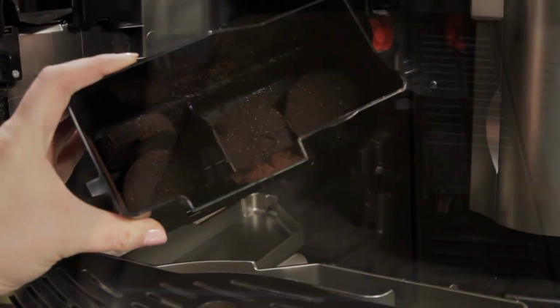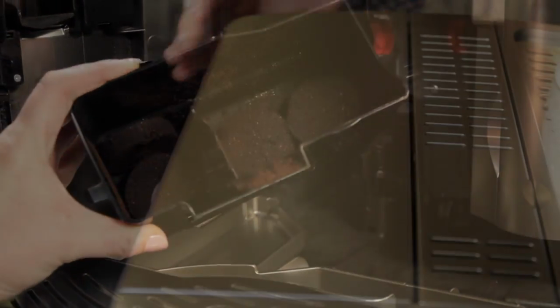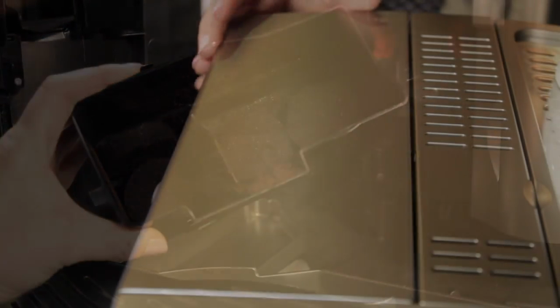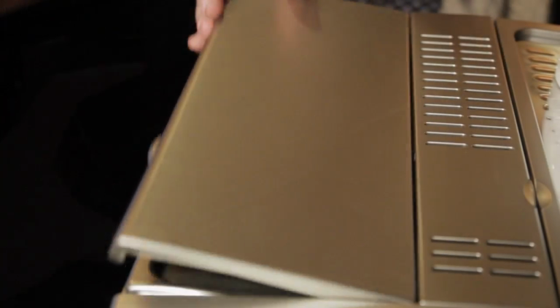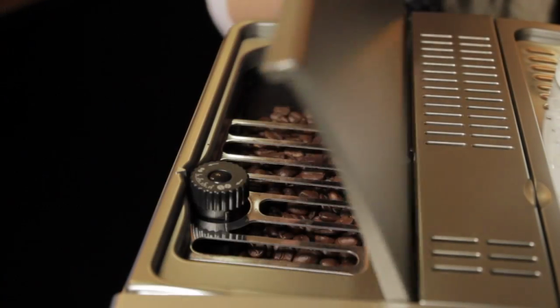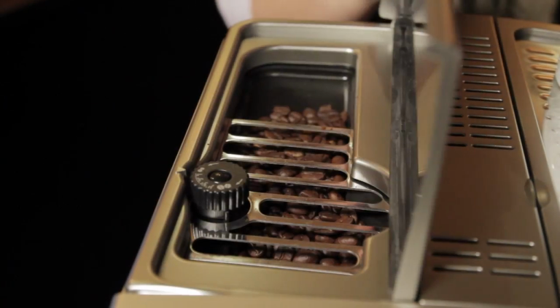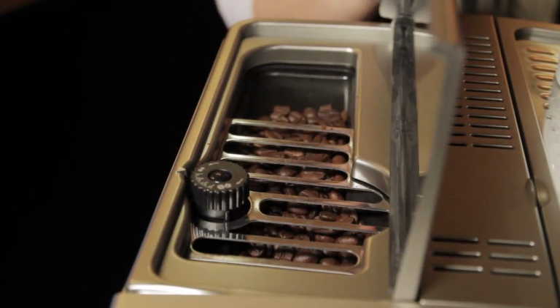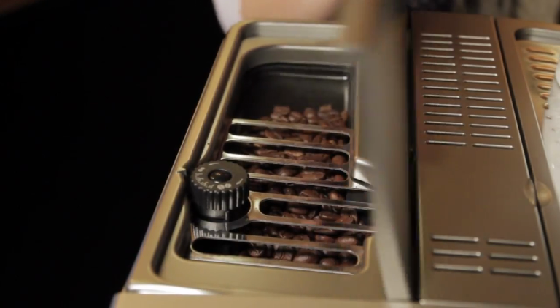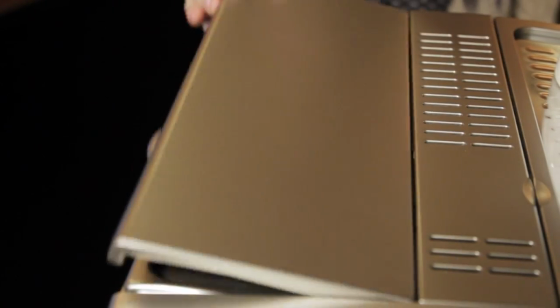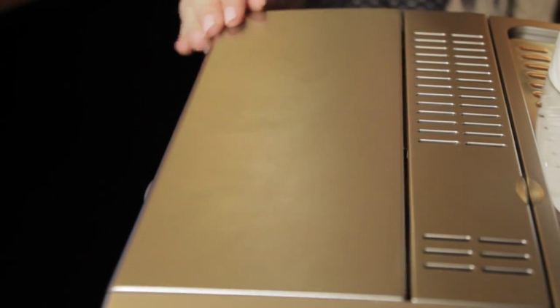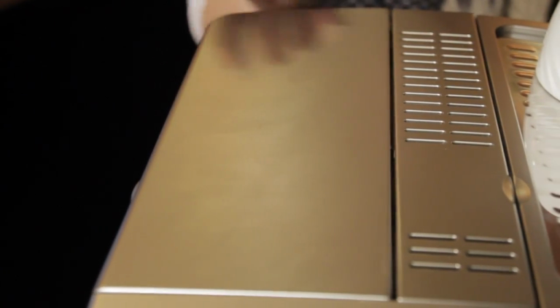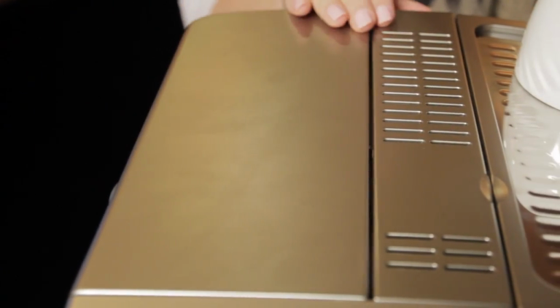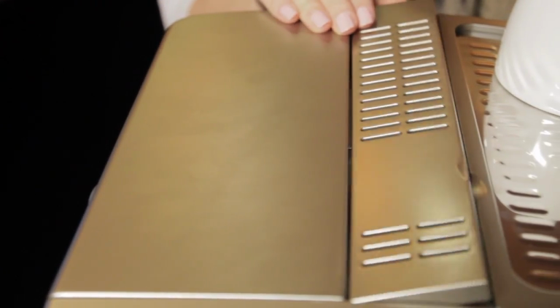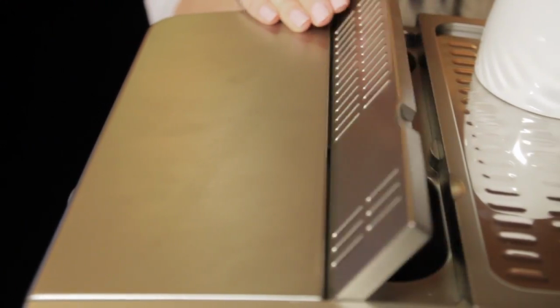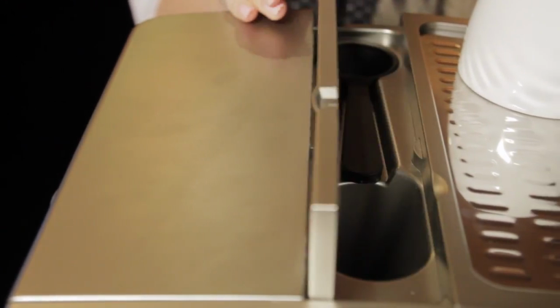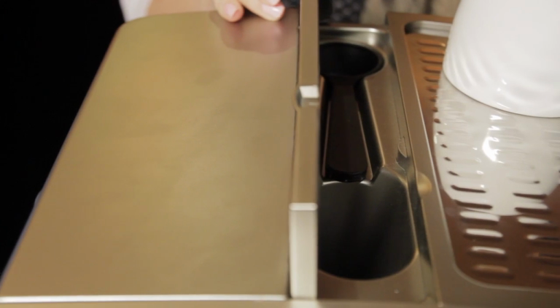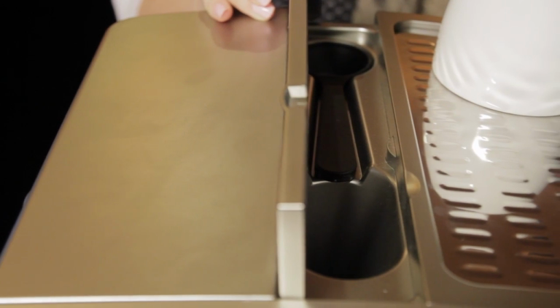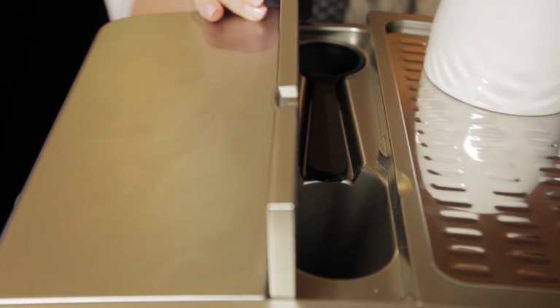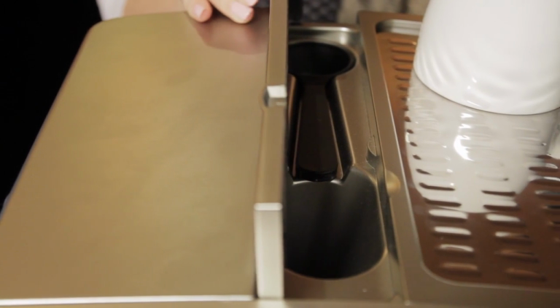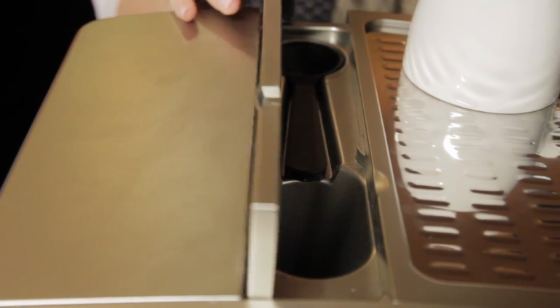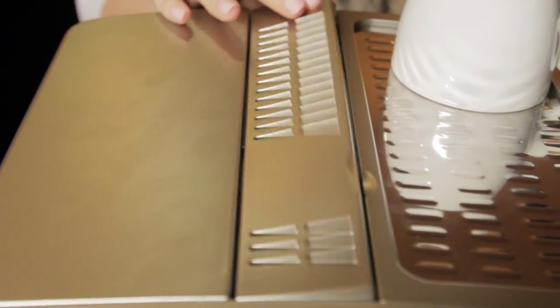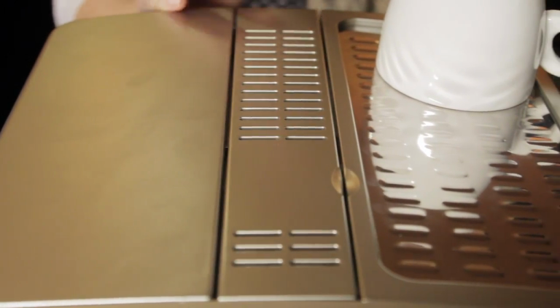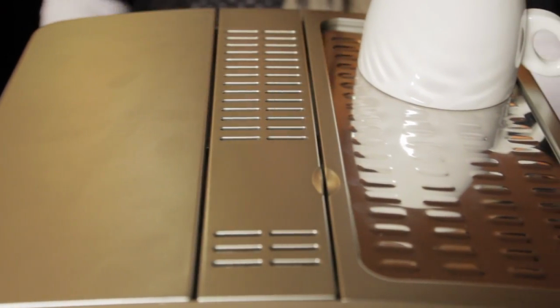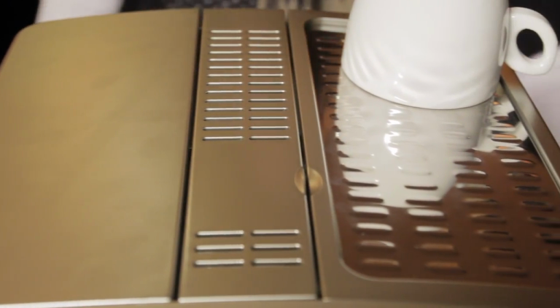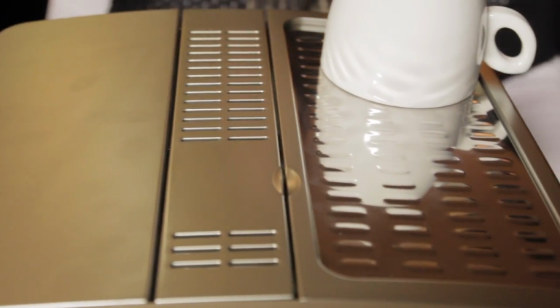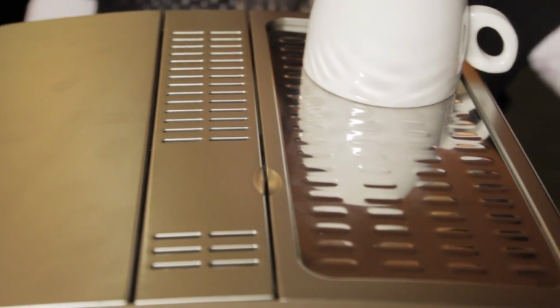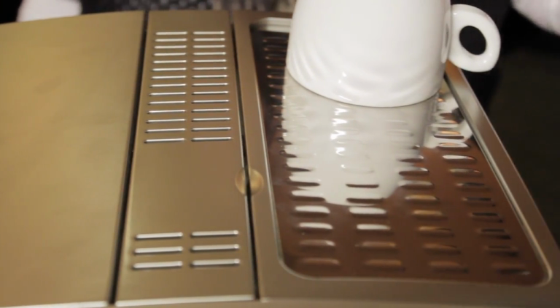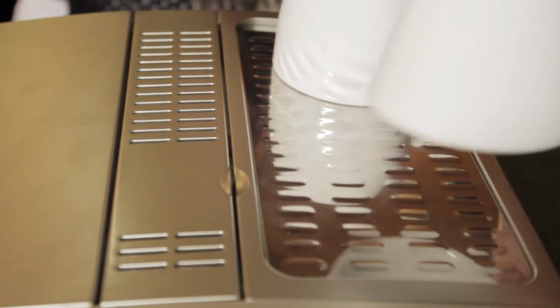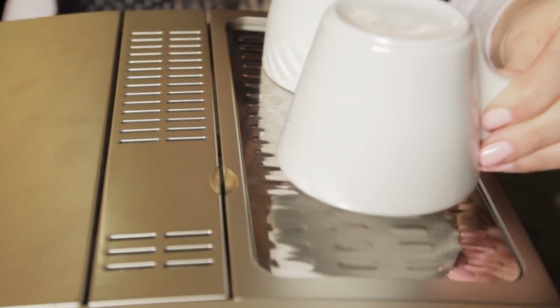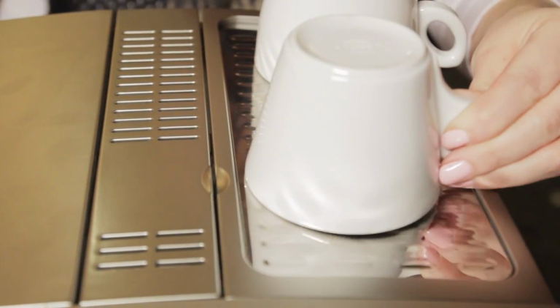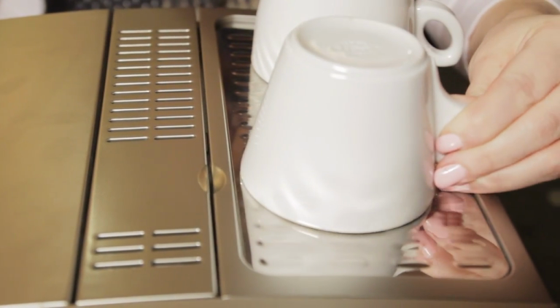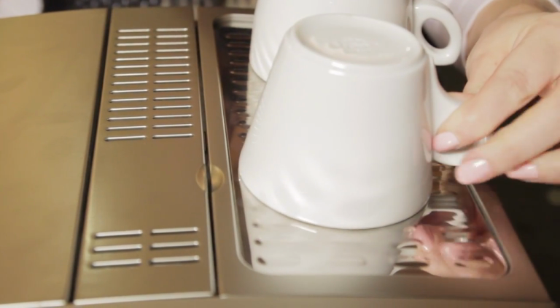On the top of the machine, you'll find access to the bean hopper, the bypass doser for your pre-ground coffee, and an active cup warmer, which is going to keep your cups very hot.